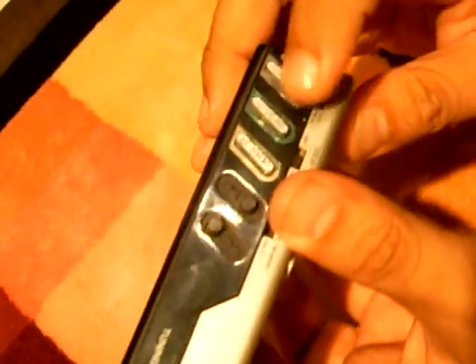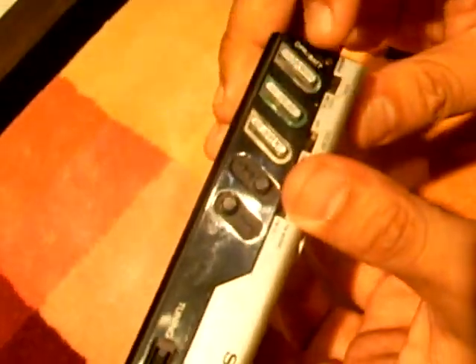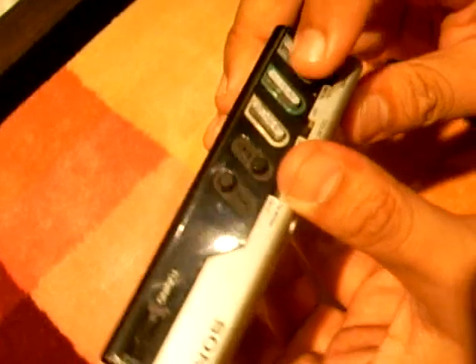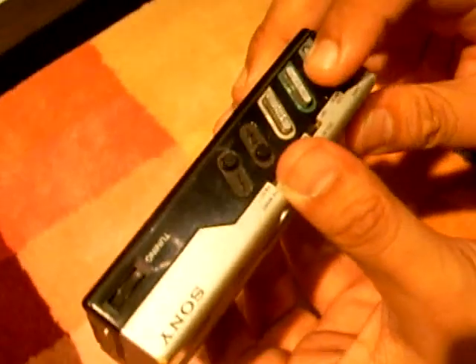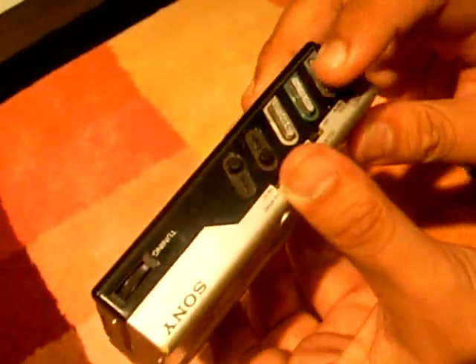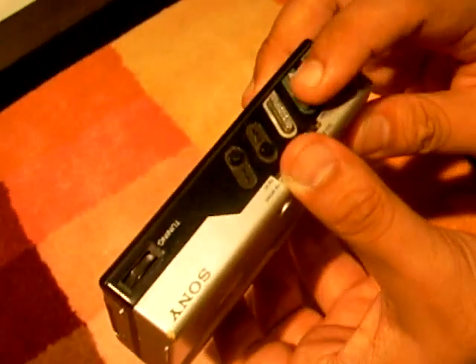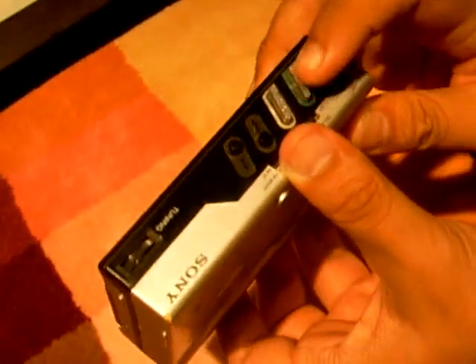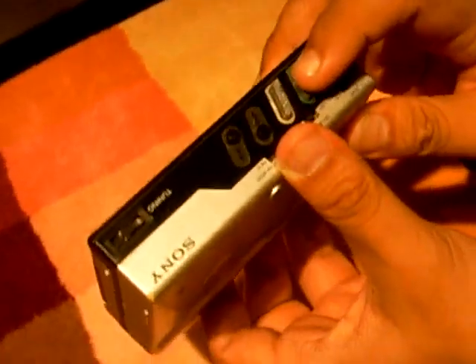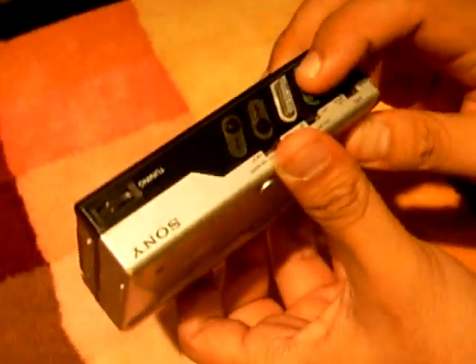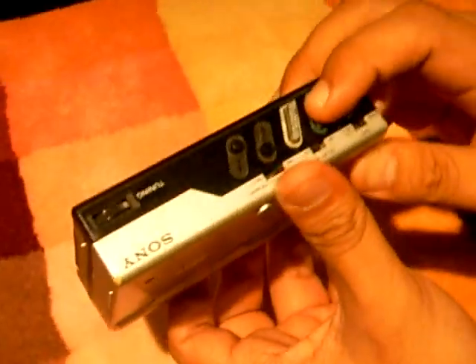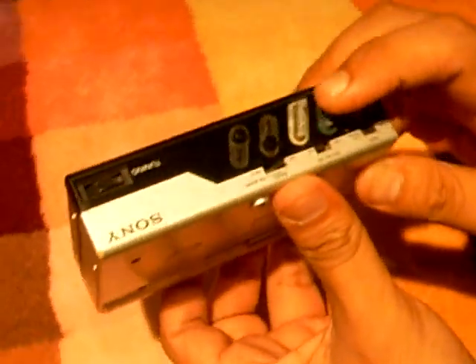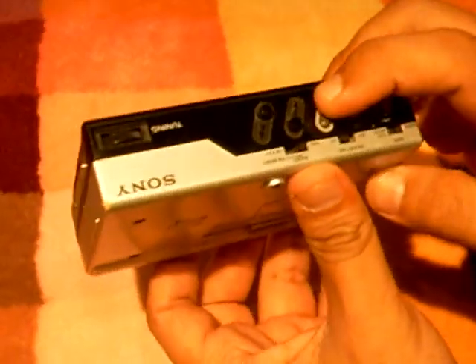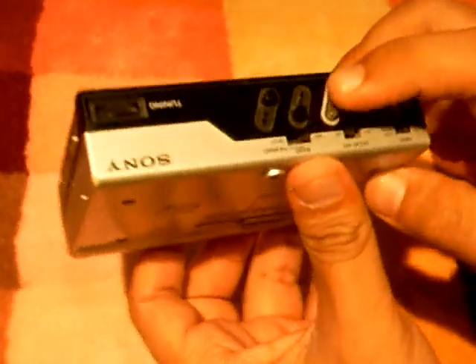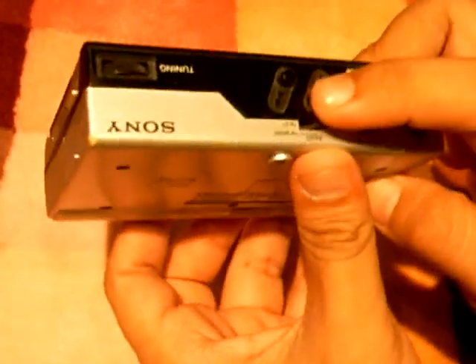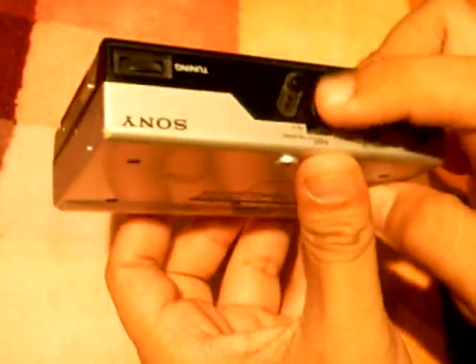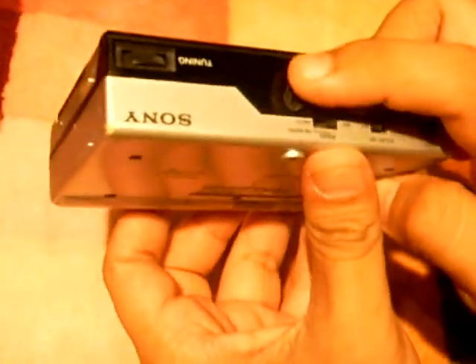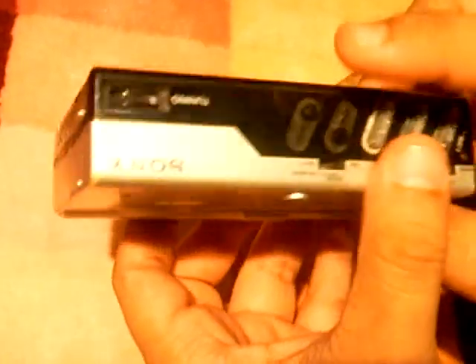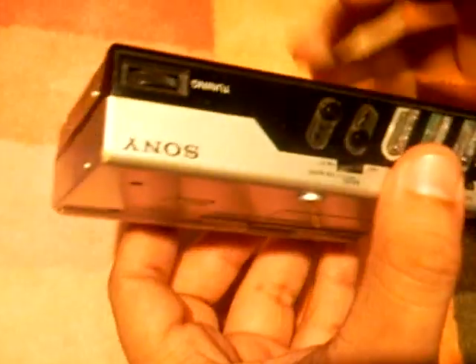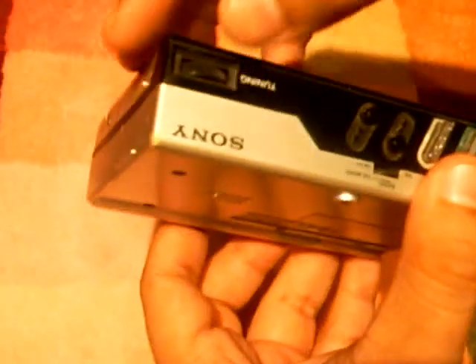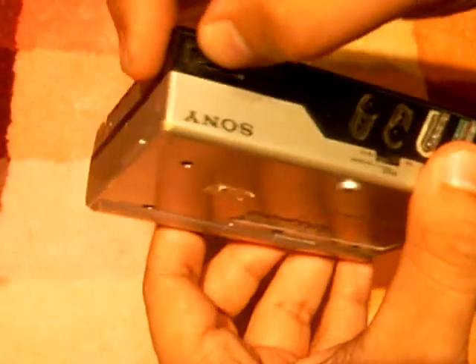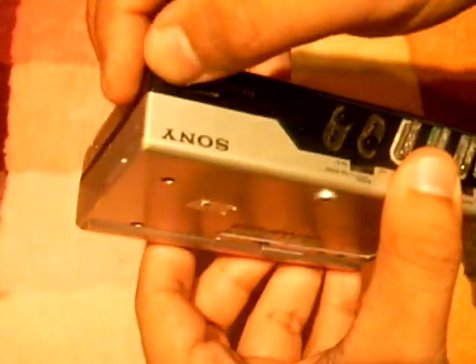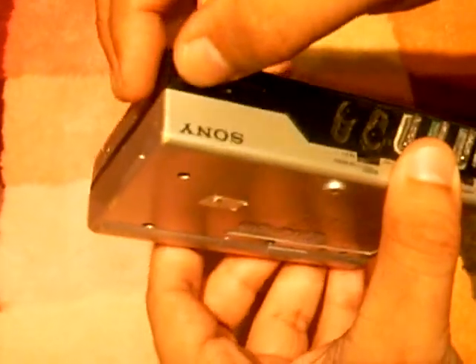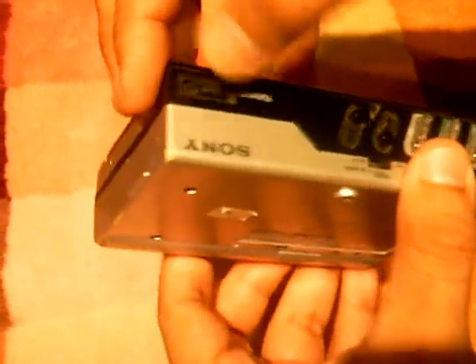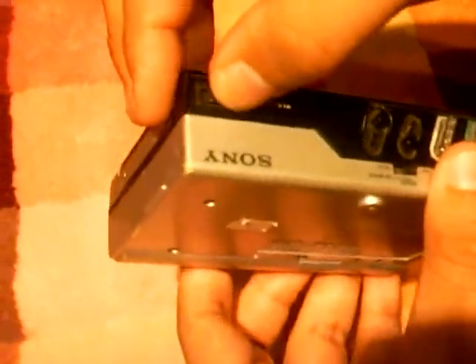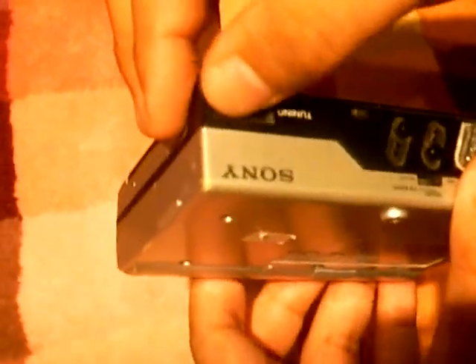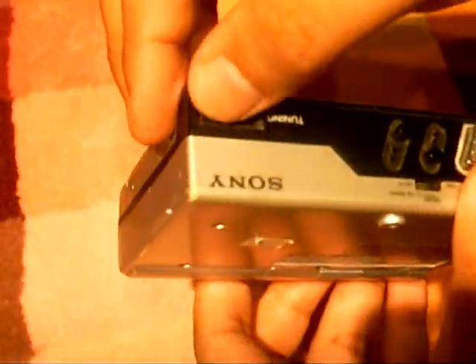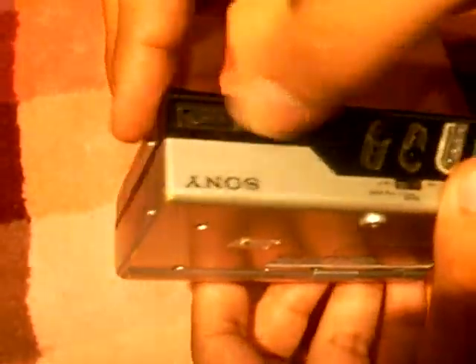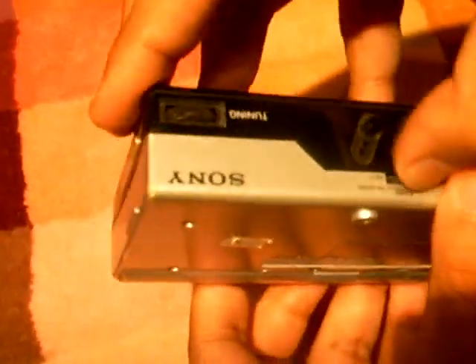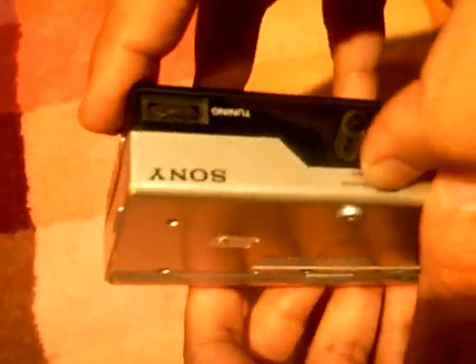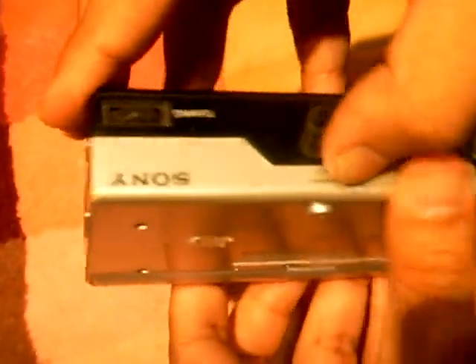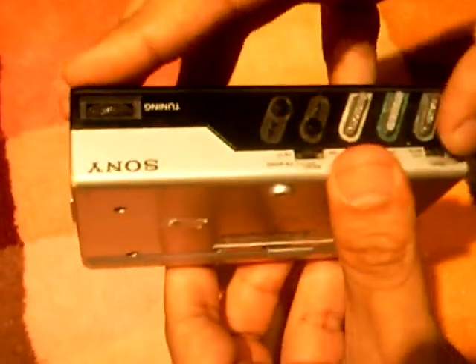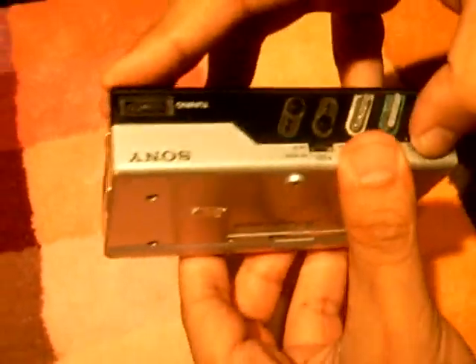The radio button is here. Play button is here. Stop, tuning. FM/AM.